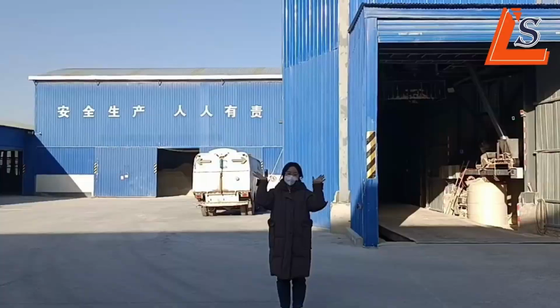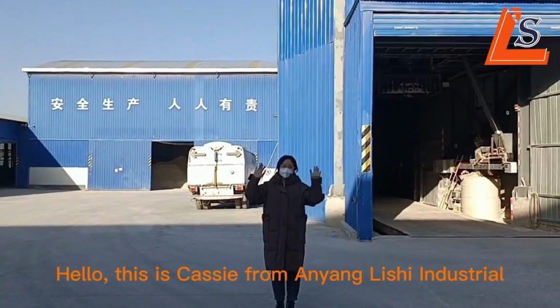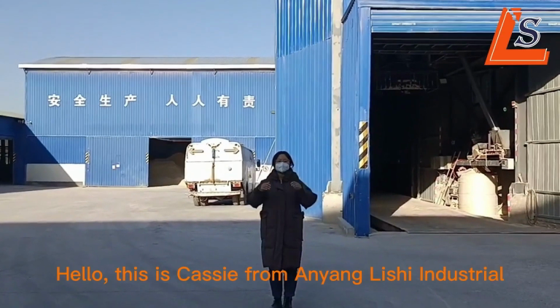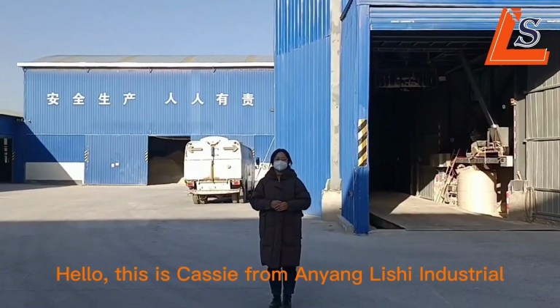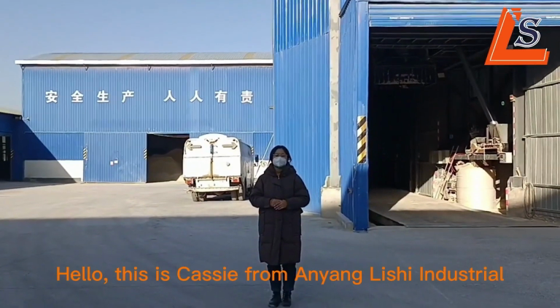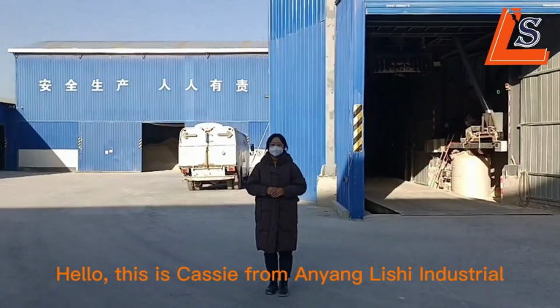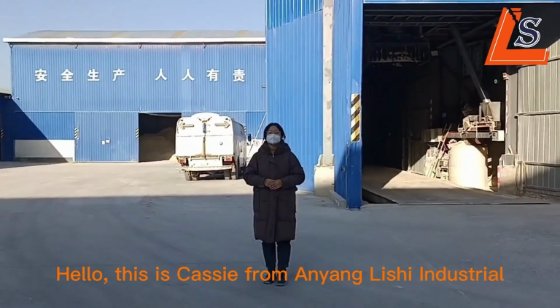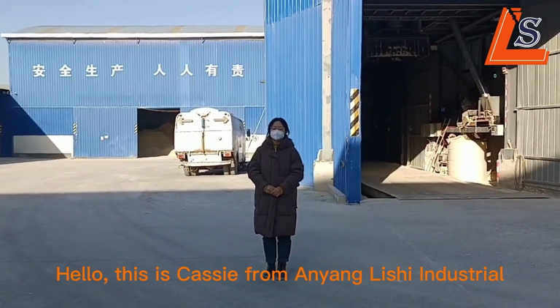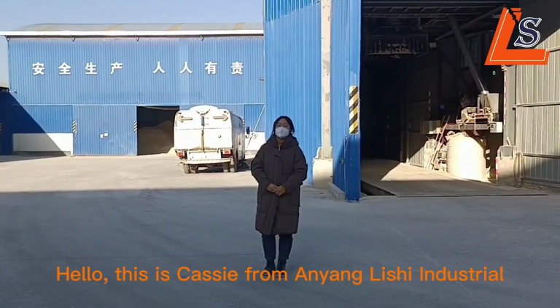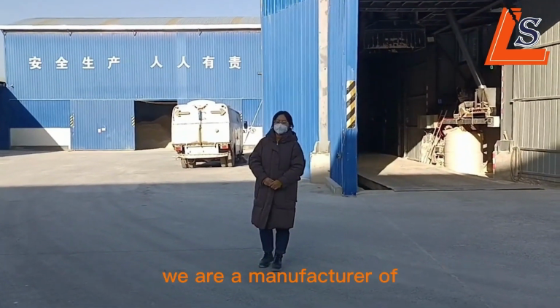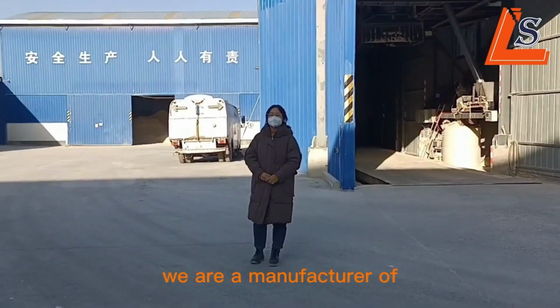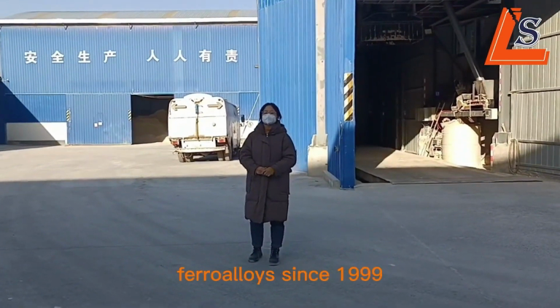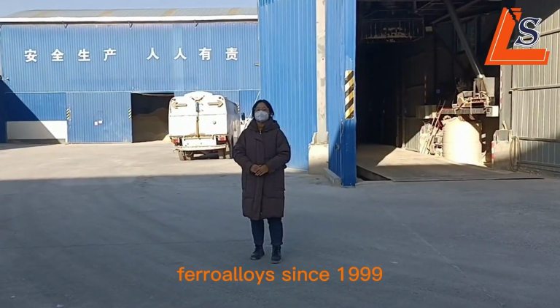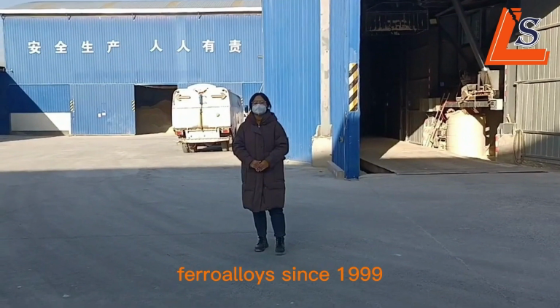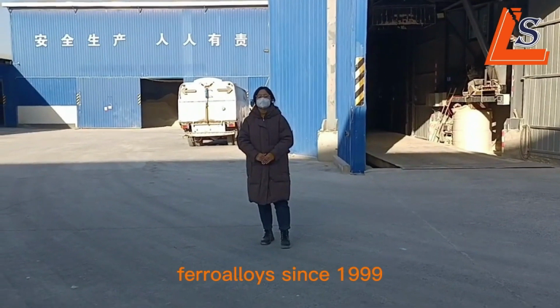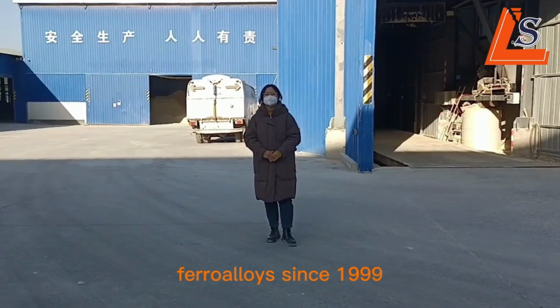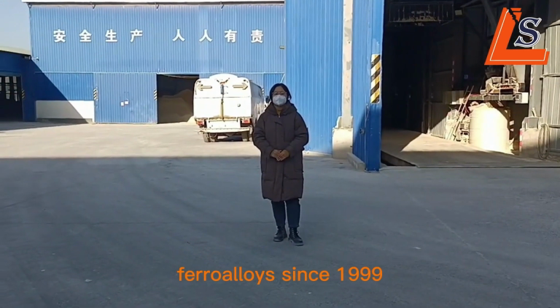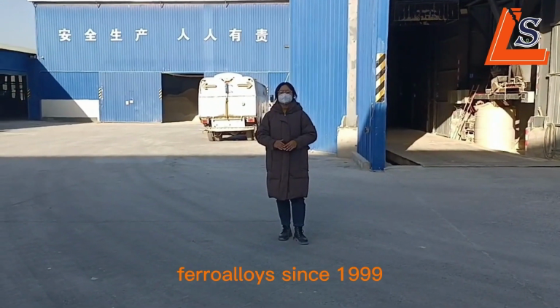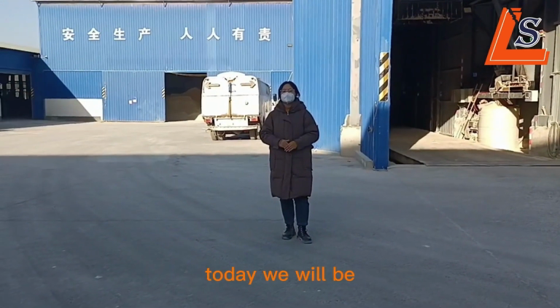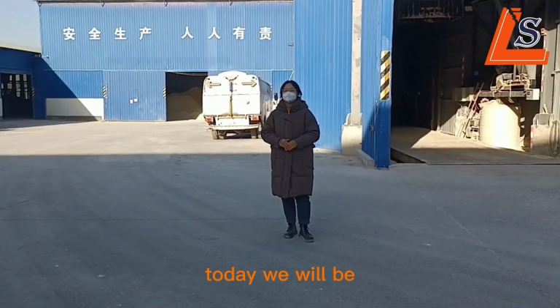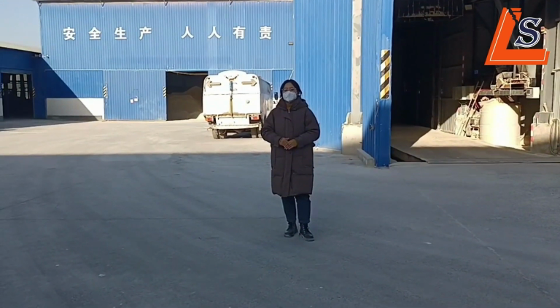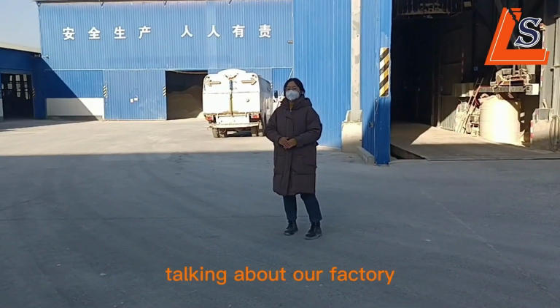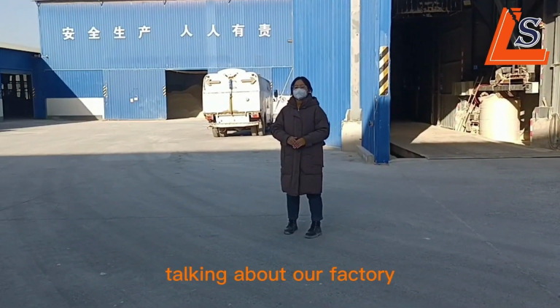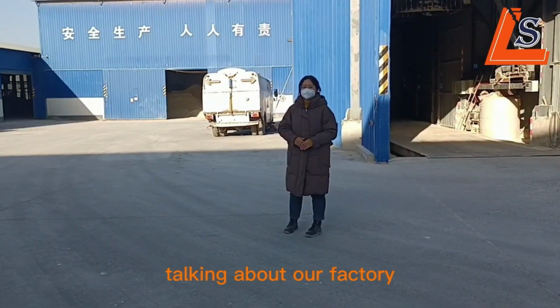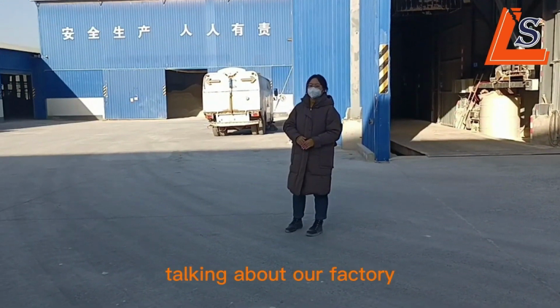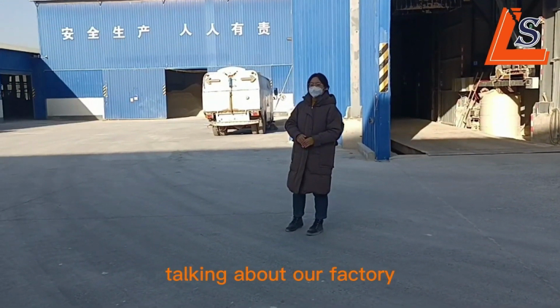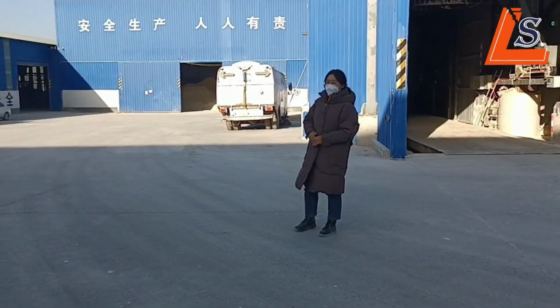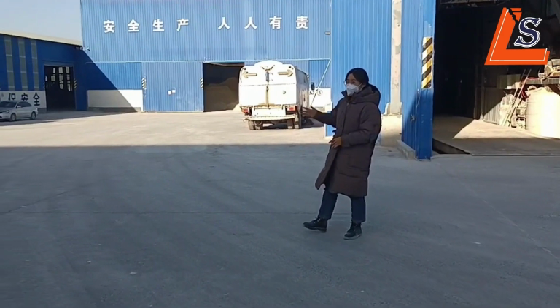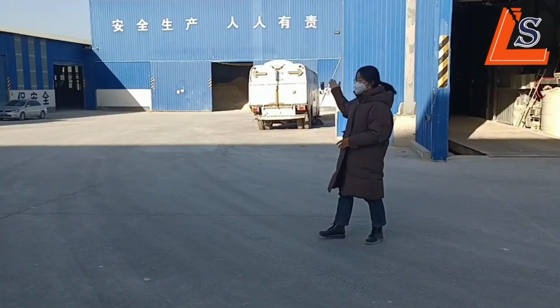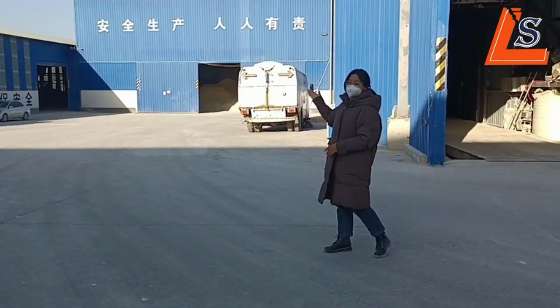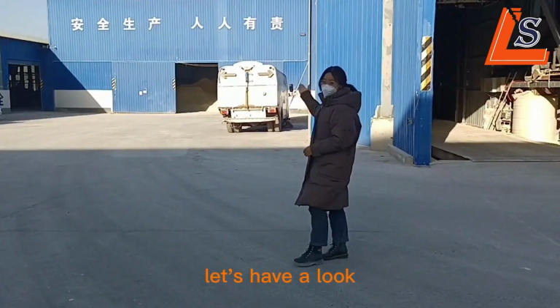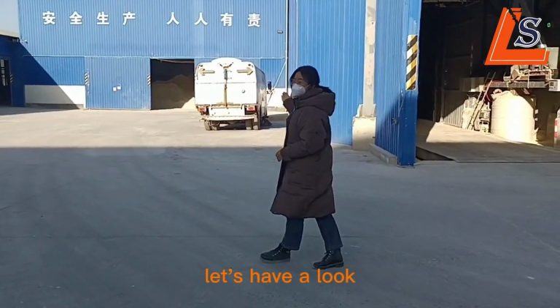Hello, this is Cassie from Aiyong Ishii Industrial, where we manufactured Ferro-Loi Science in 1999. Today we will be talking about our factory. Let's have a look.